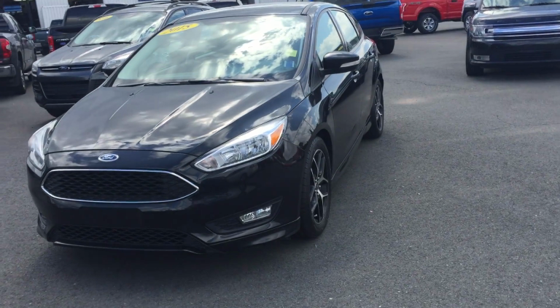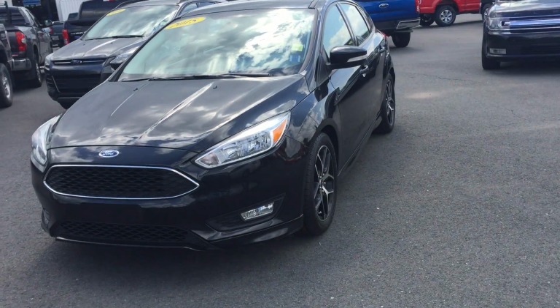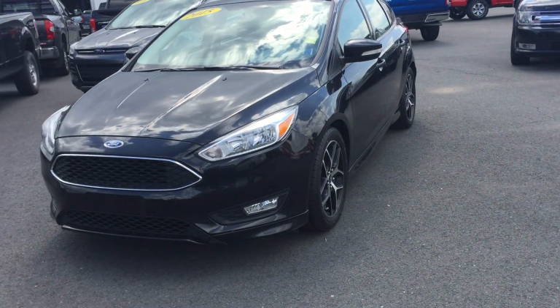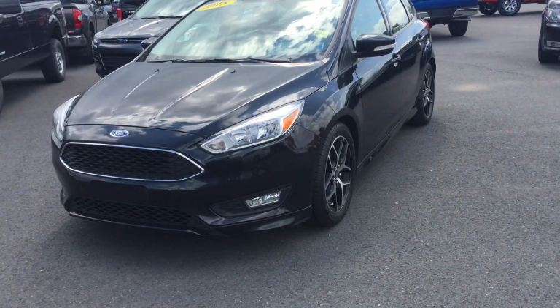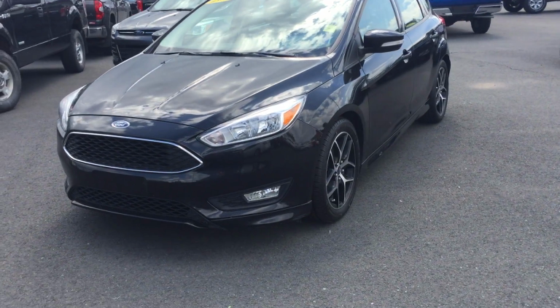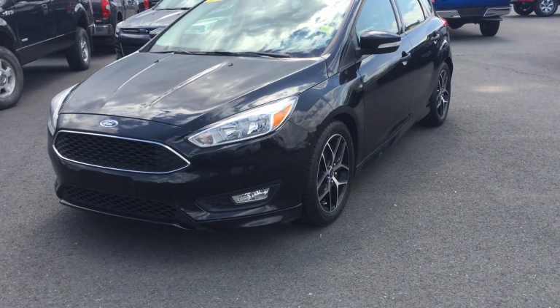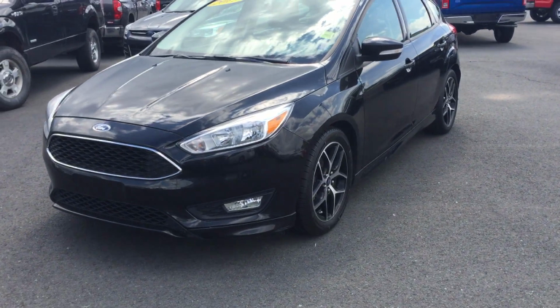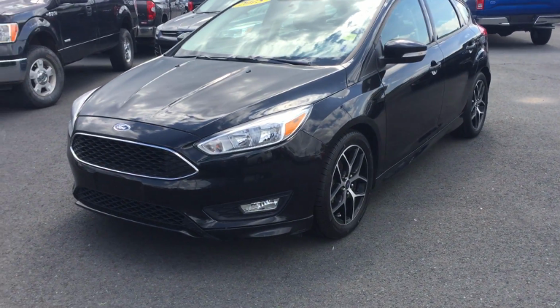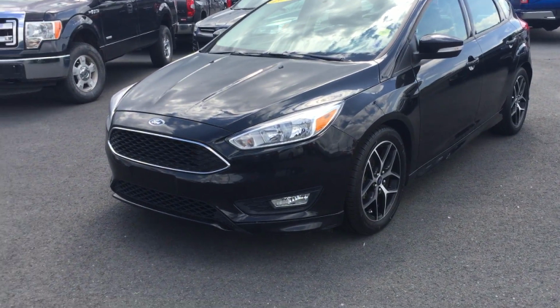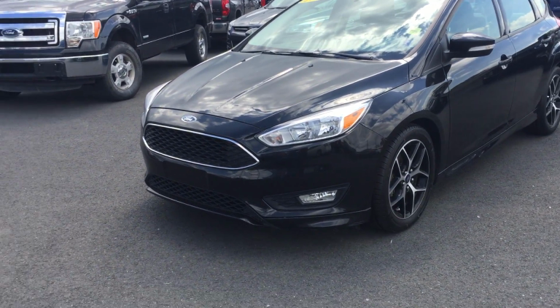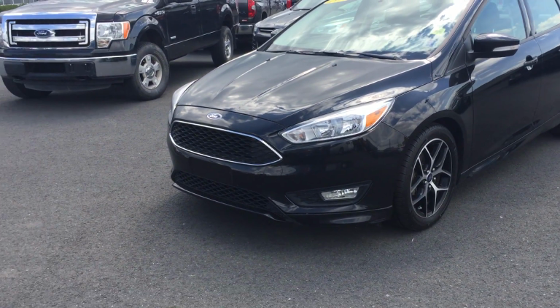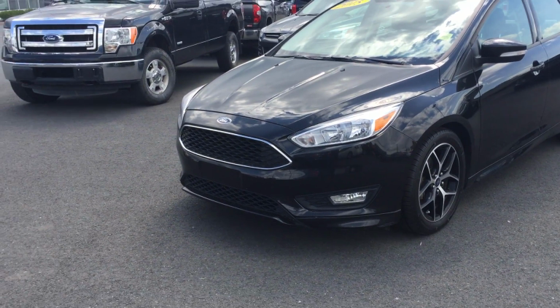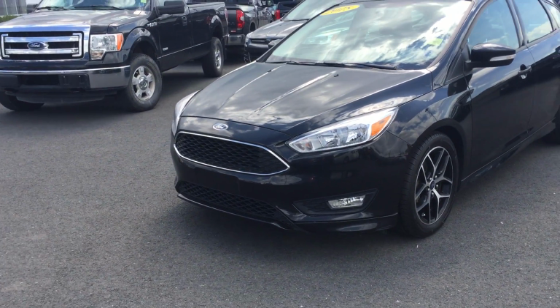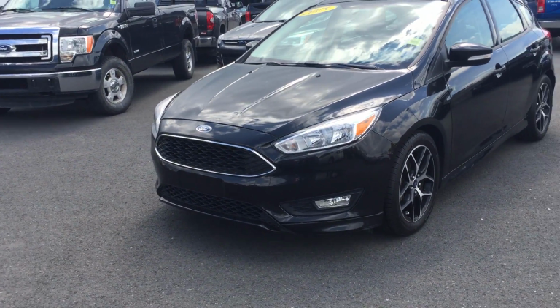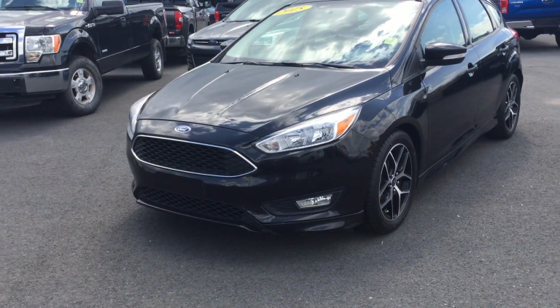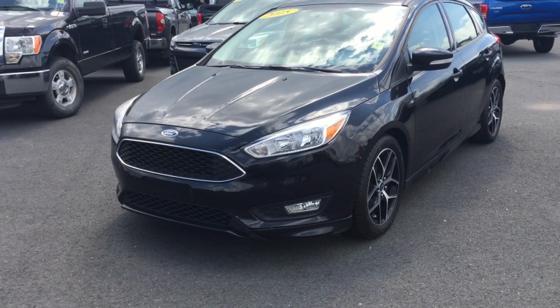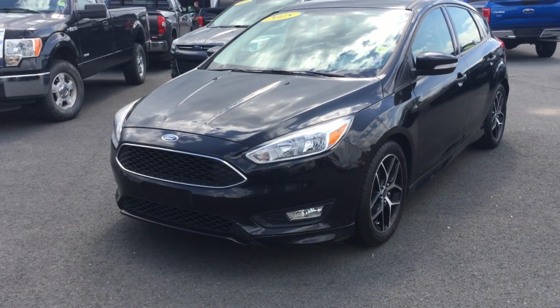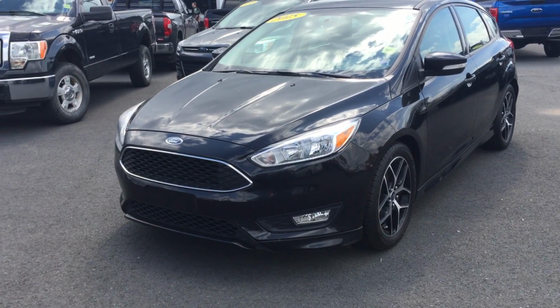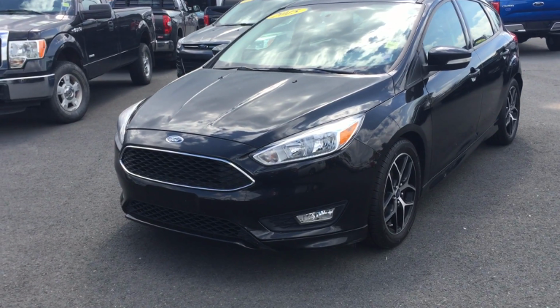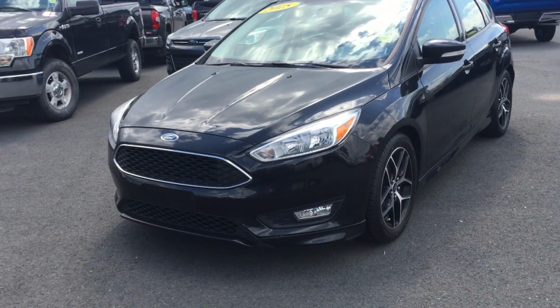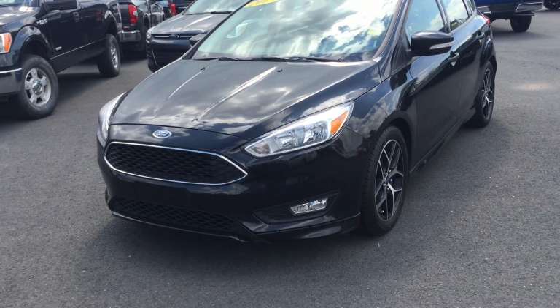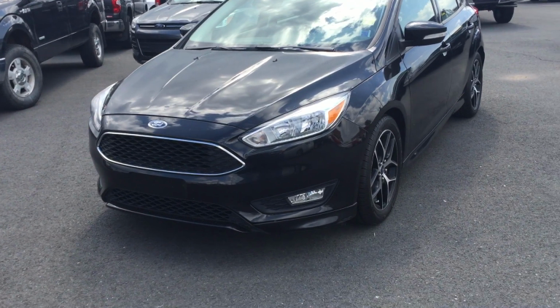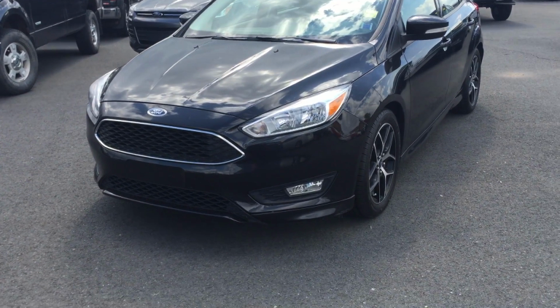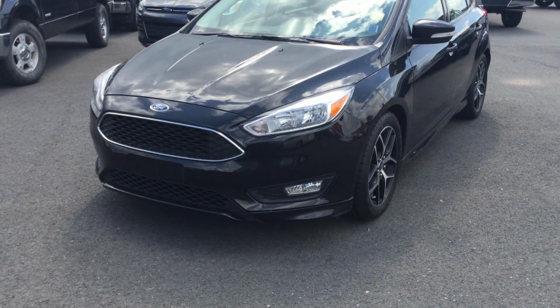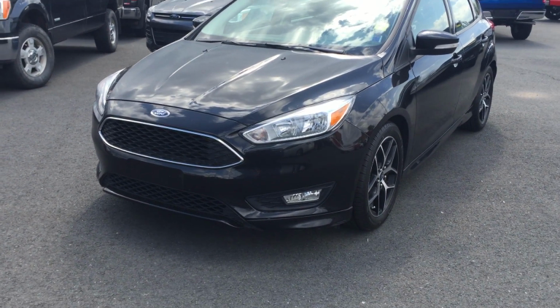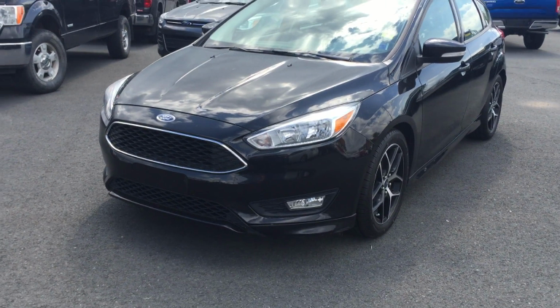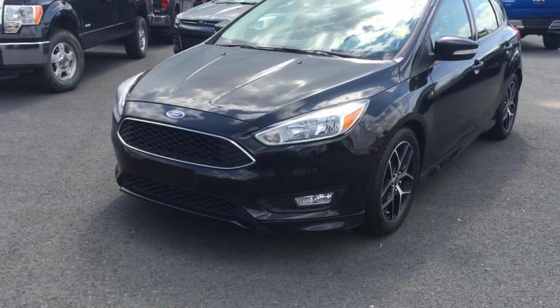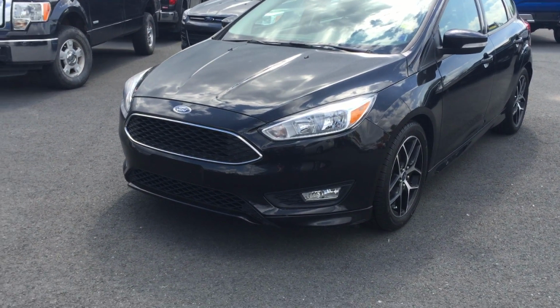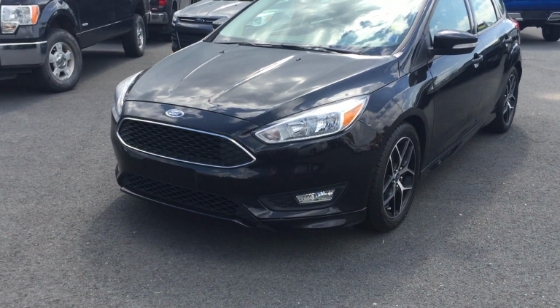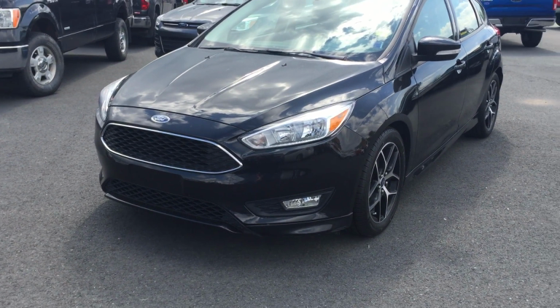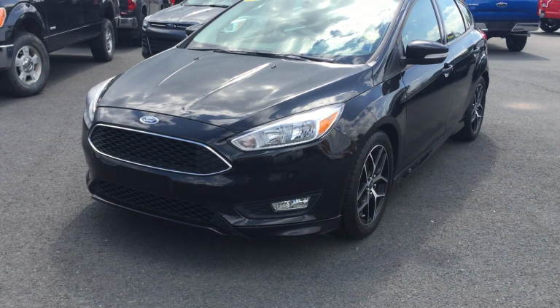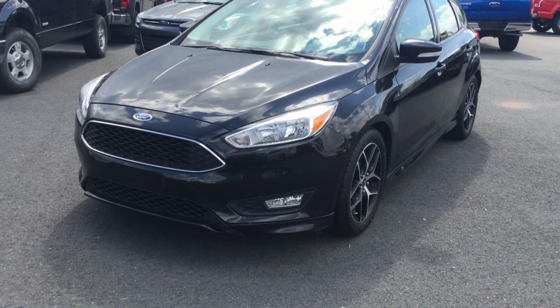Hi and thank you for tuning into Hollis Ford. Today on our pre-owned lot we have a 2015 Ford Focus SE in the beautiful shadow black.